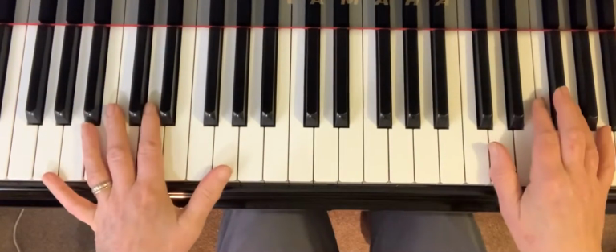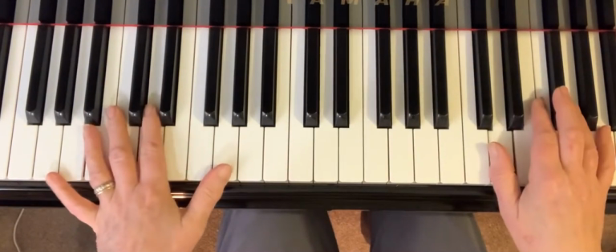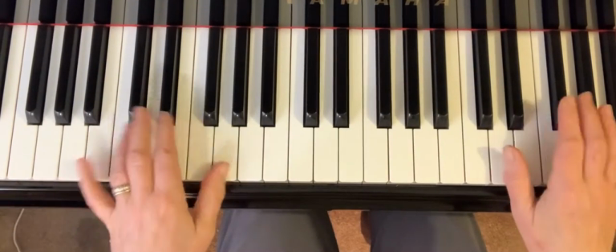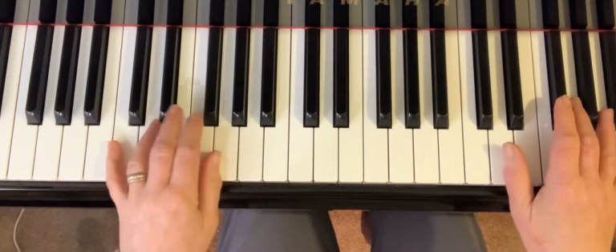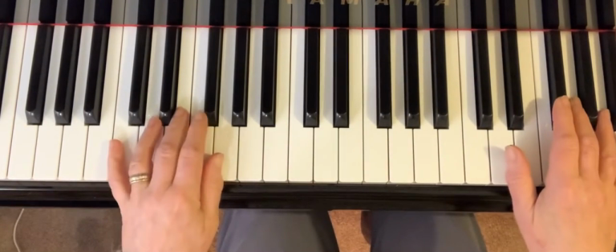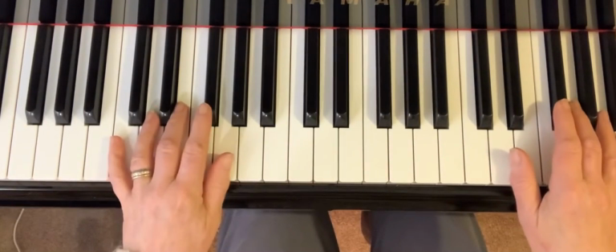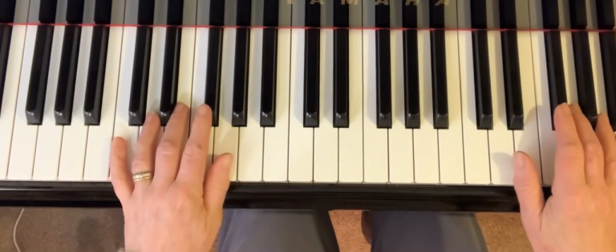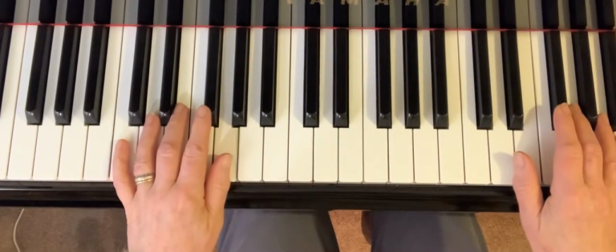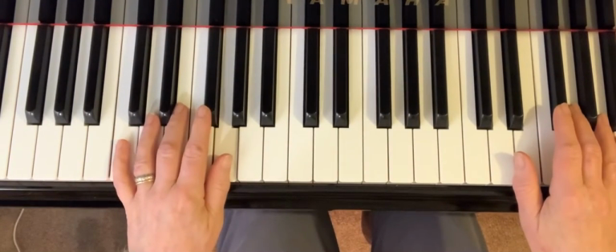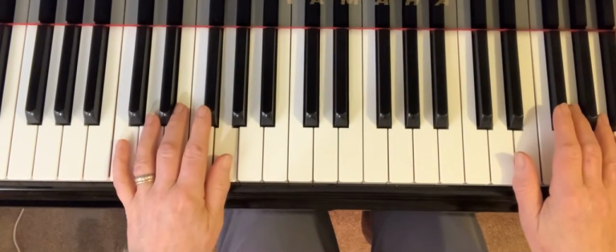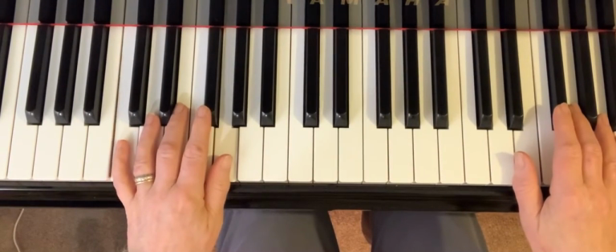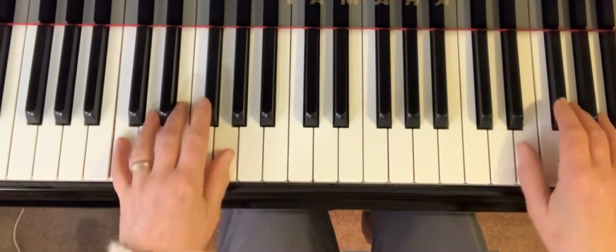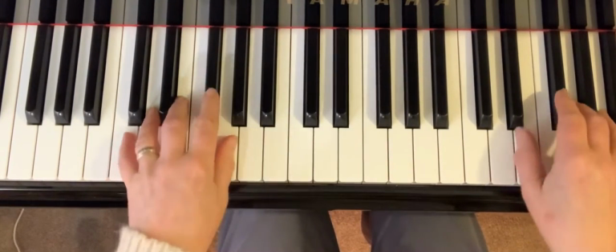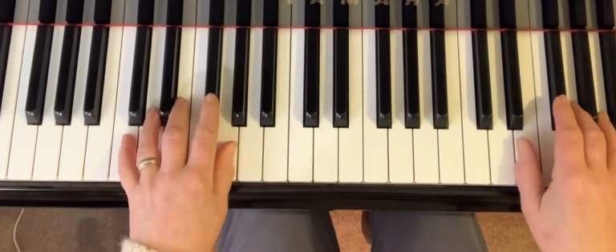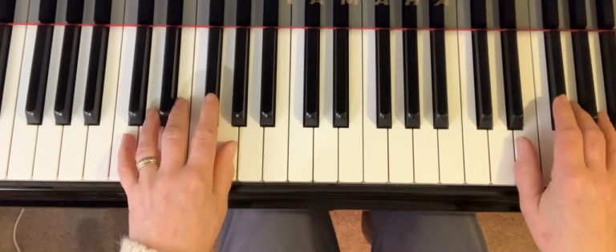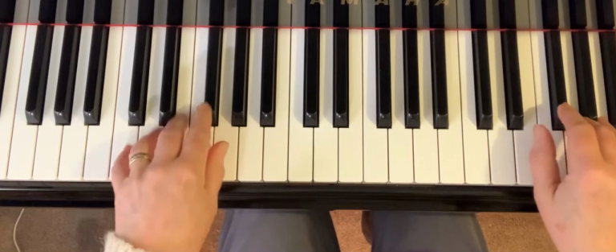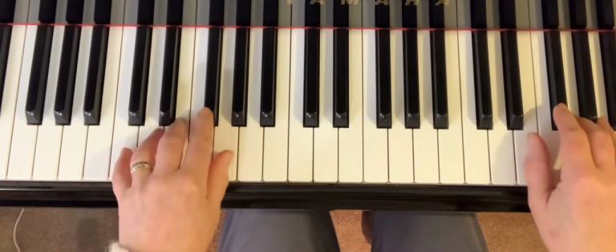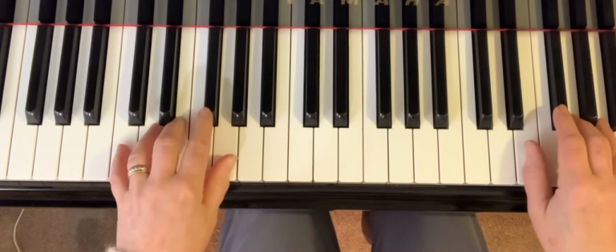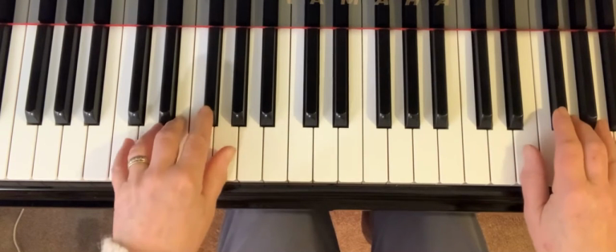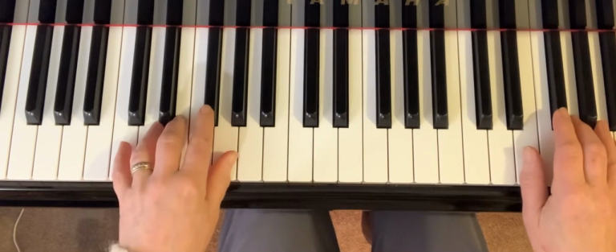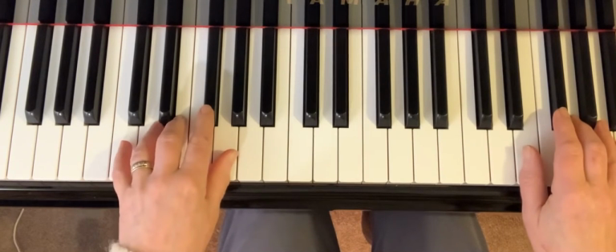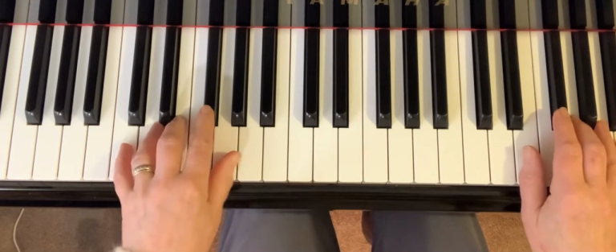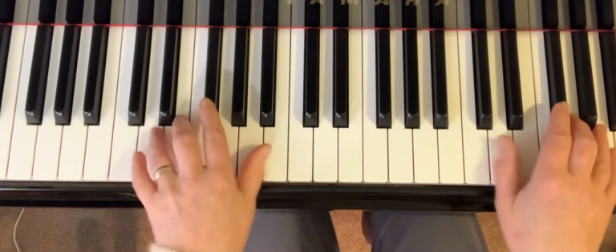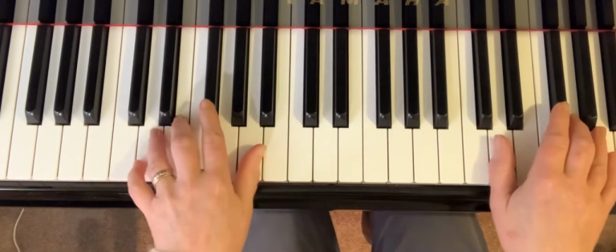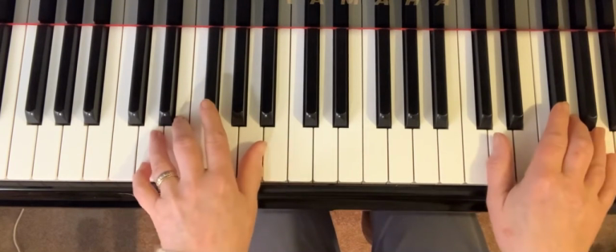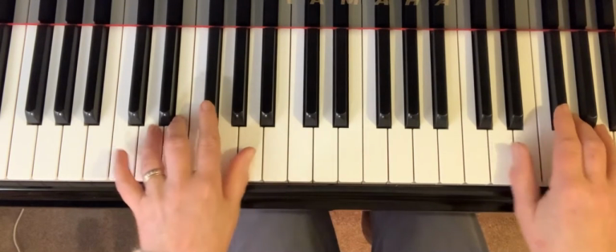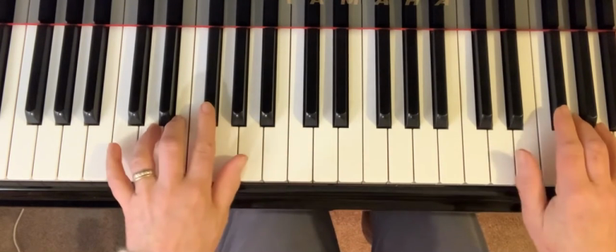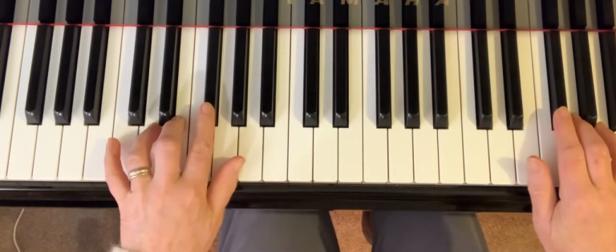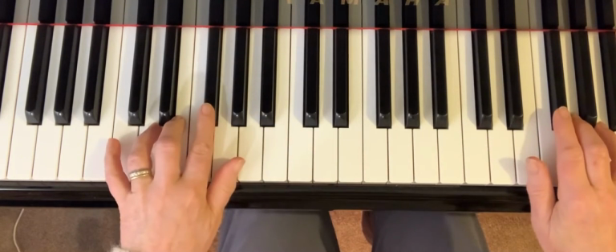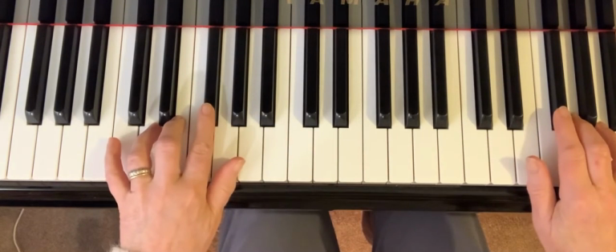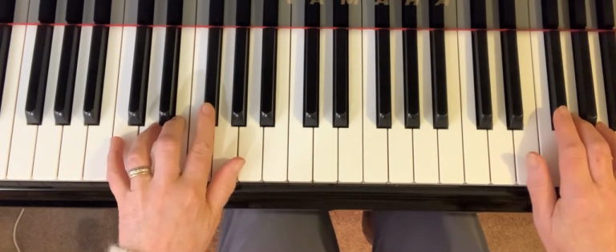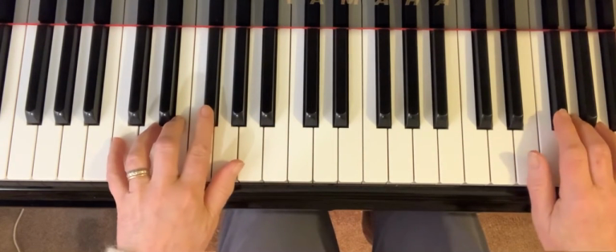So we'll just go through that slowly. I'm just going to go in slow motion now just to make sure you can see all the fingers are in the right place.